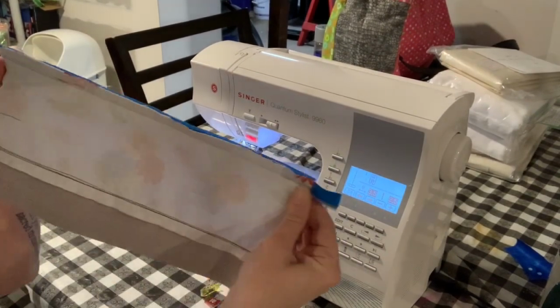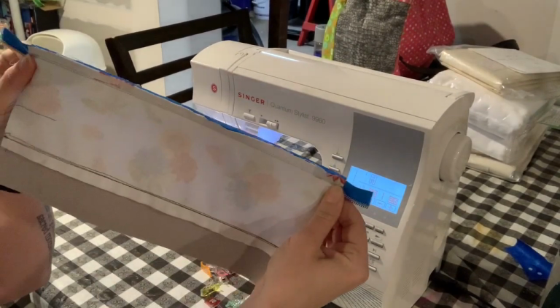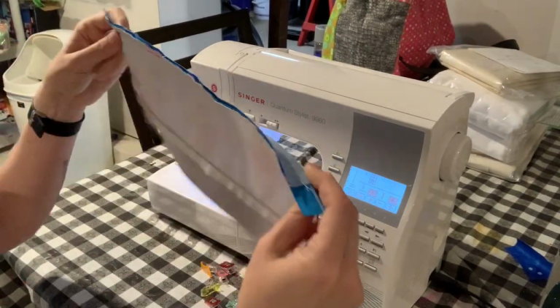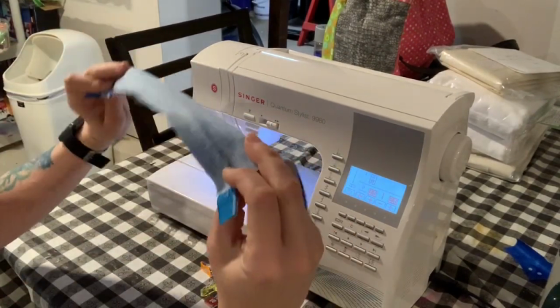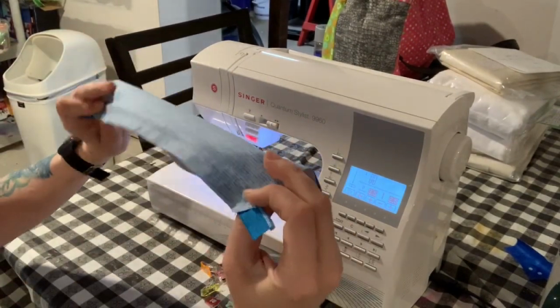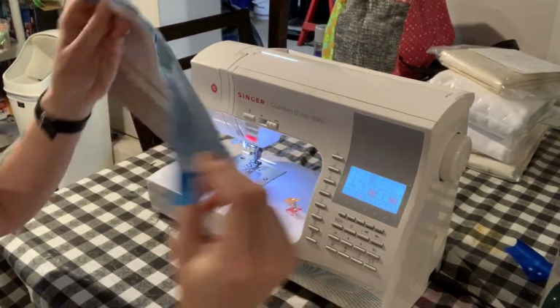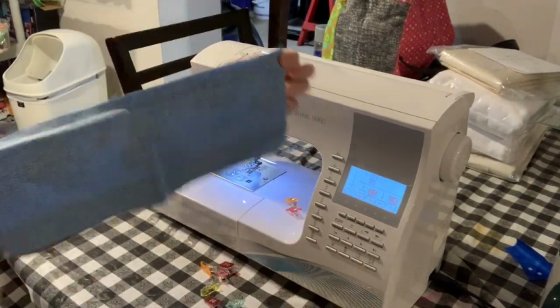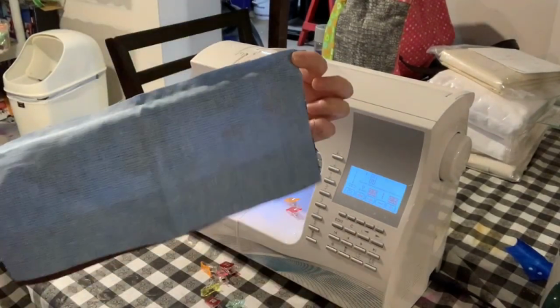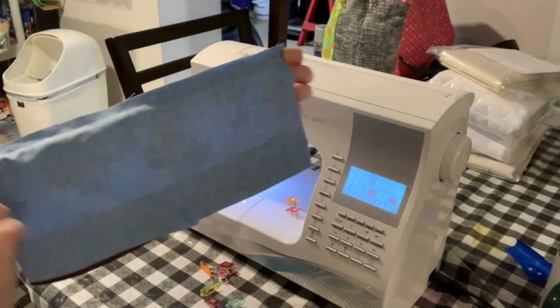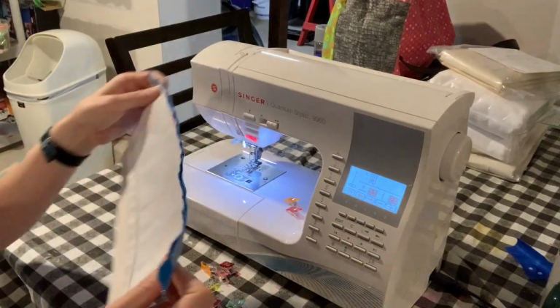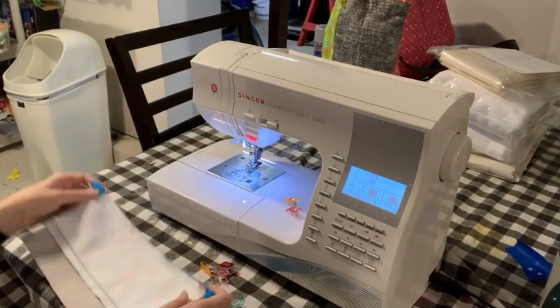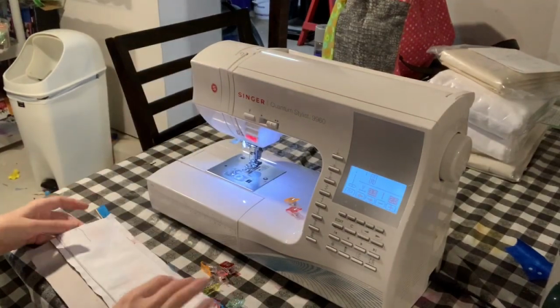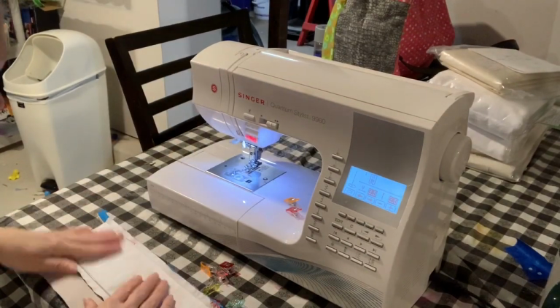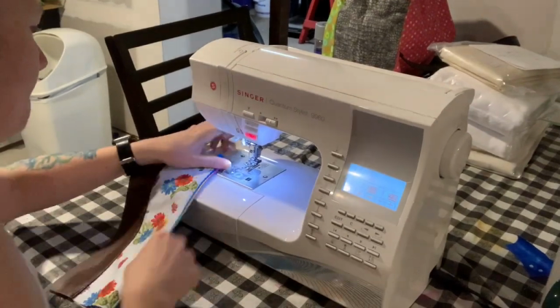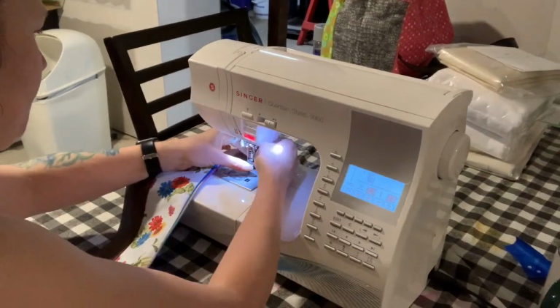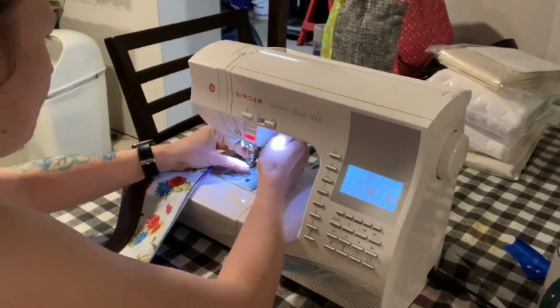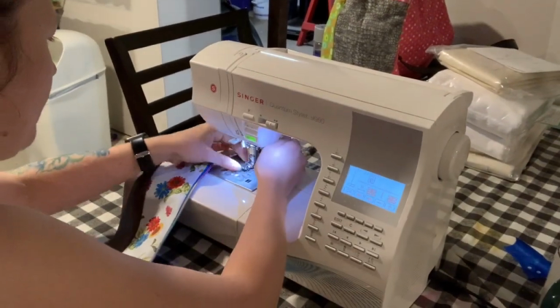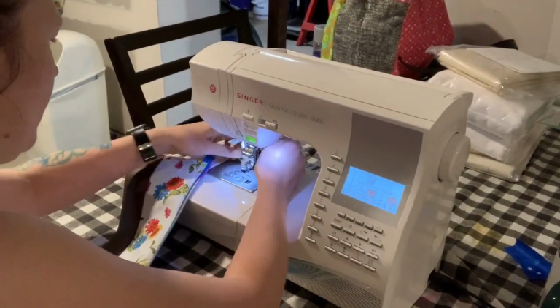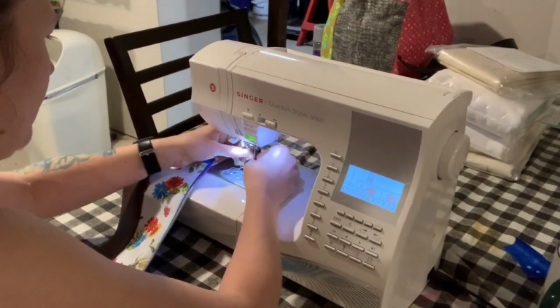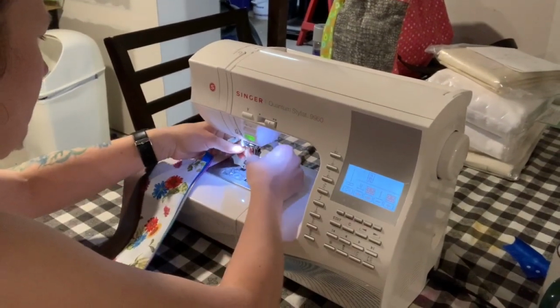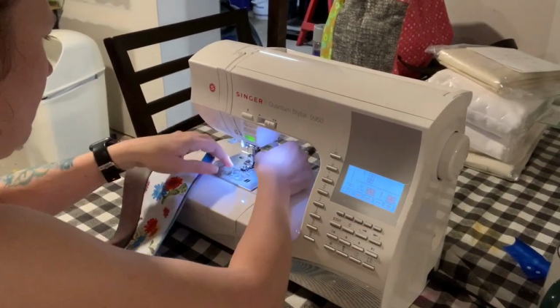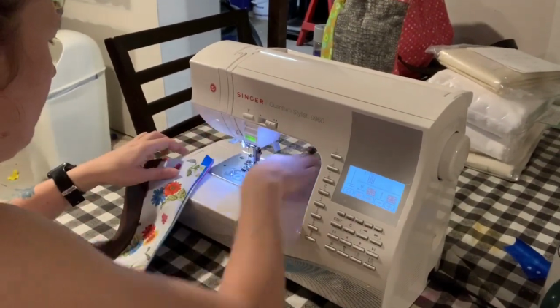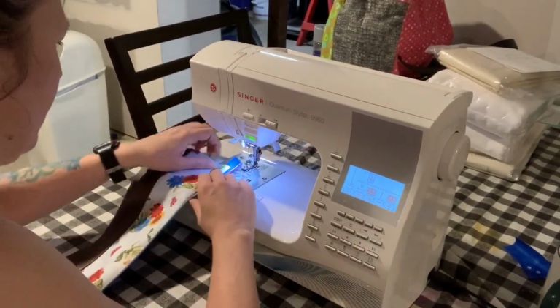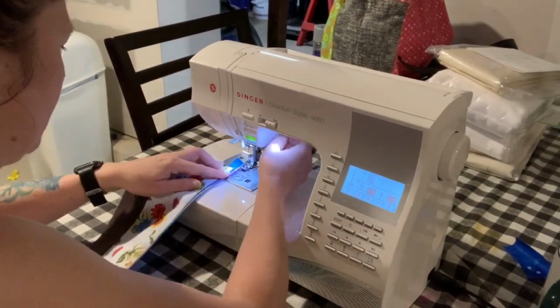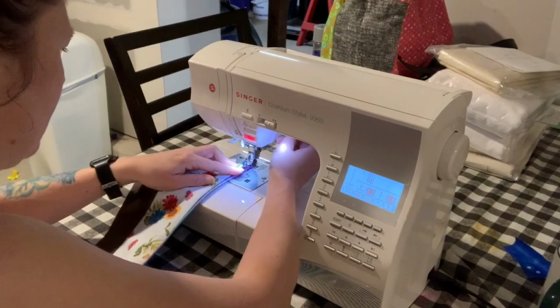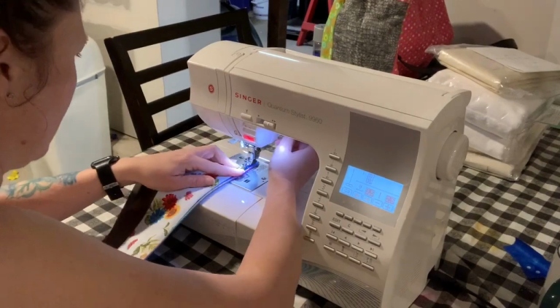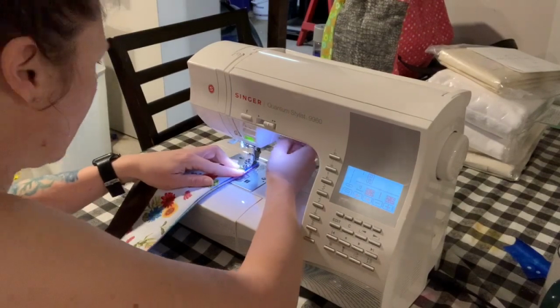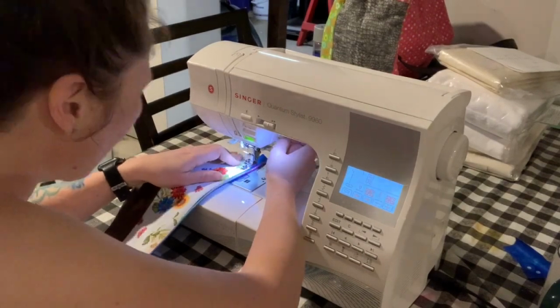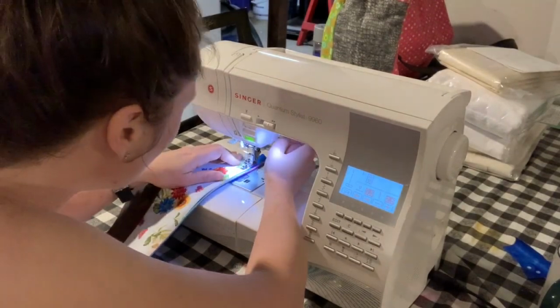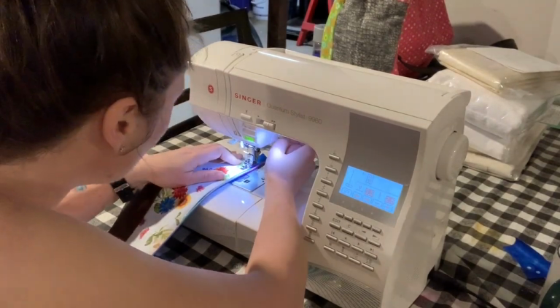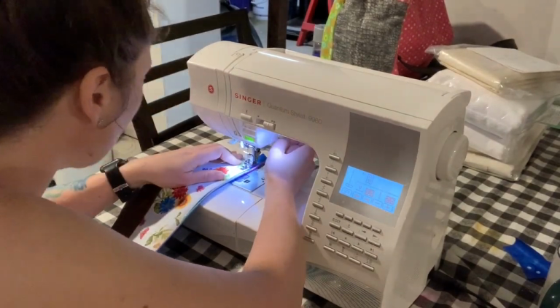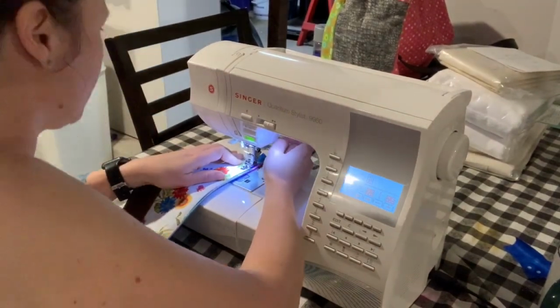I'm going to flip this wrong sides together now and then press it, and then I'll top stitch right here along the edge of that zipper.